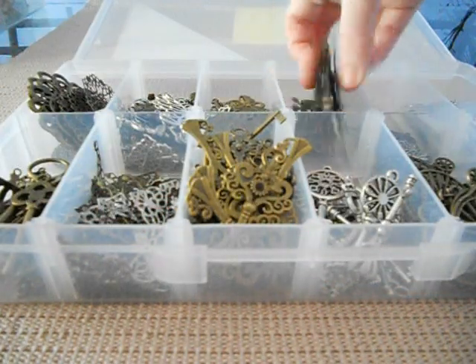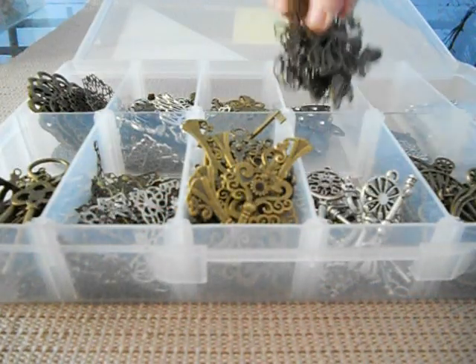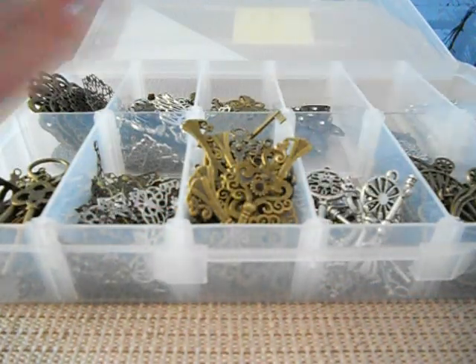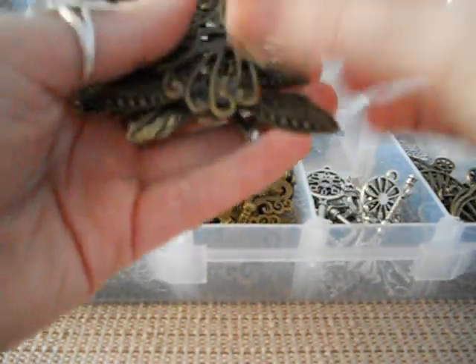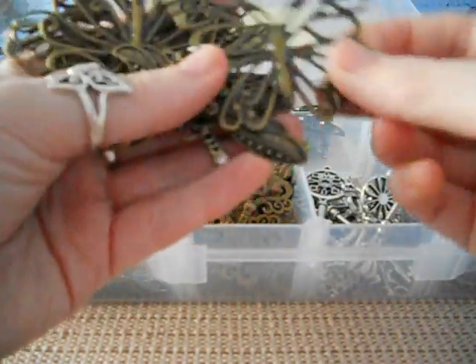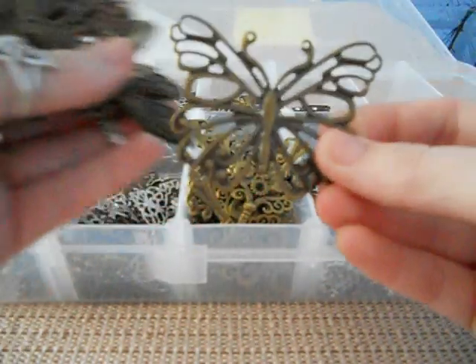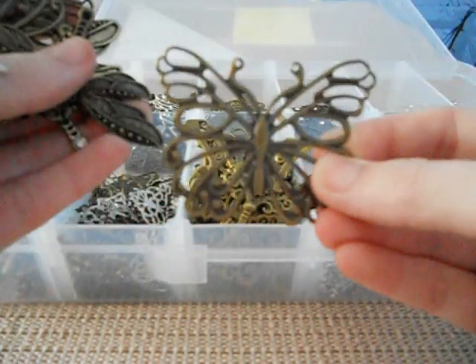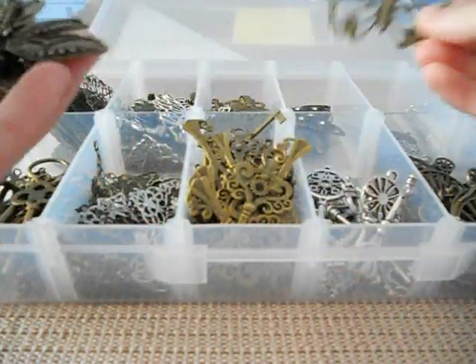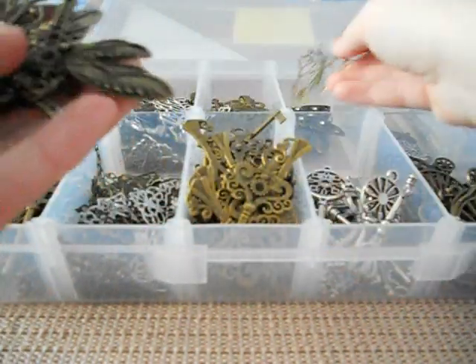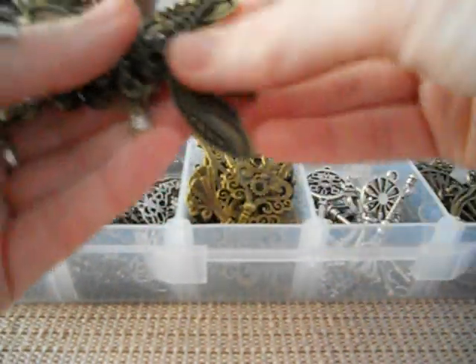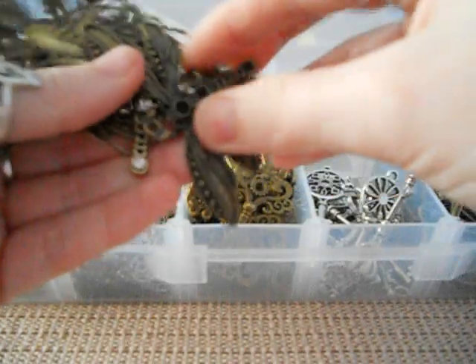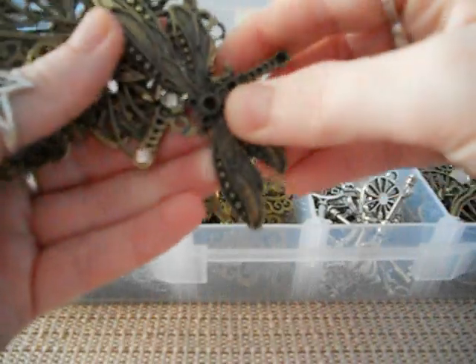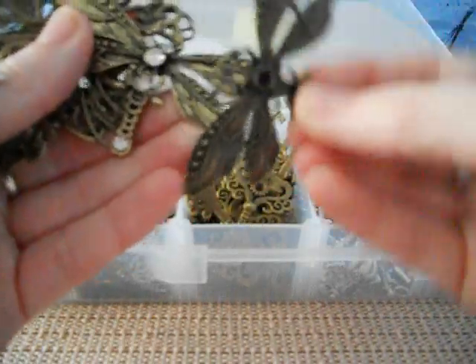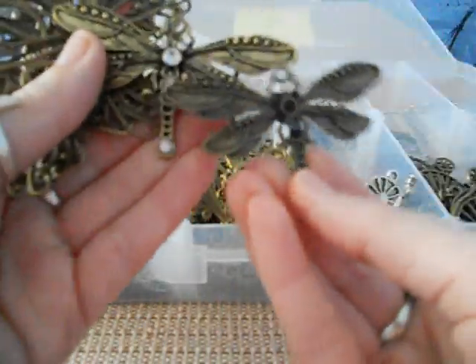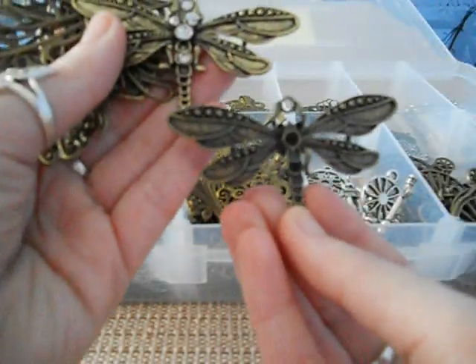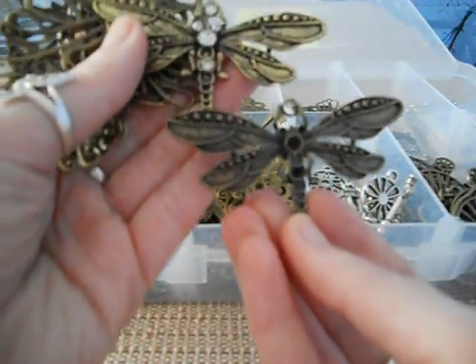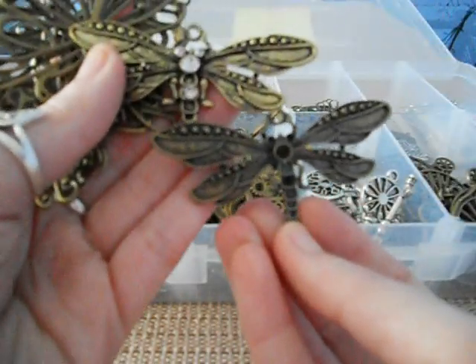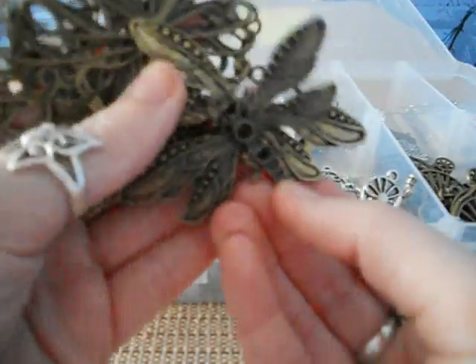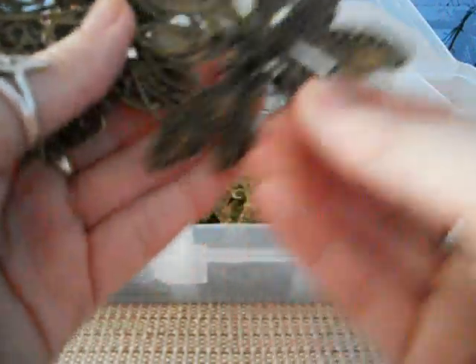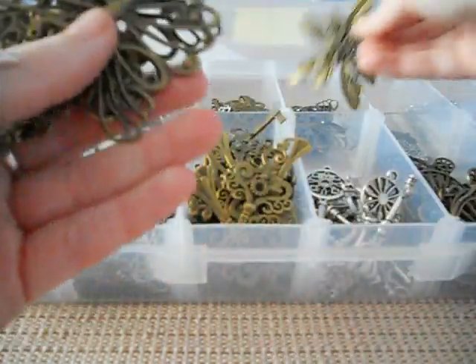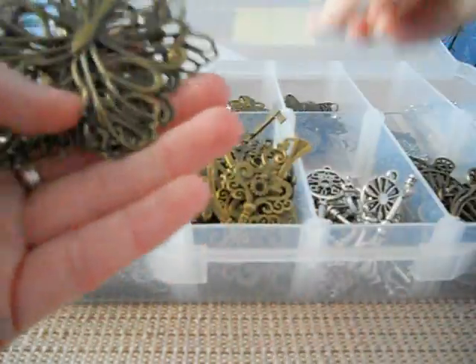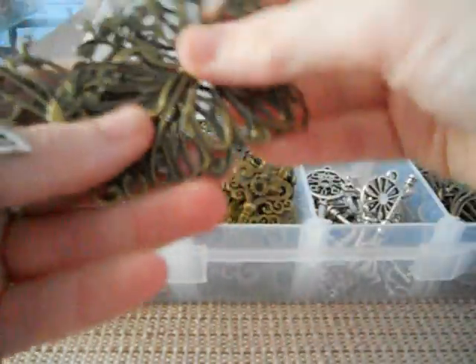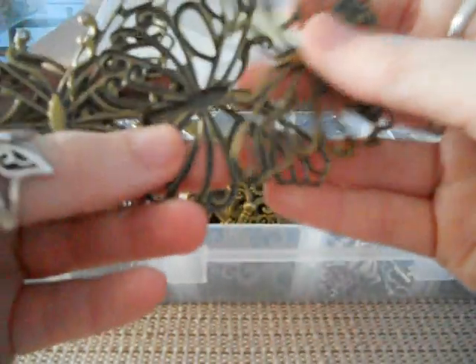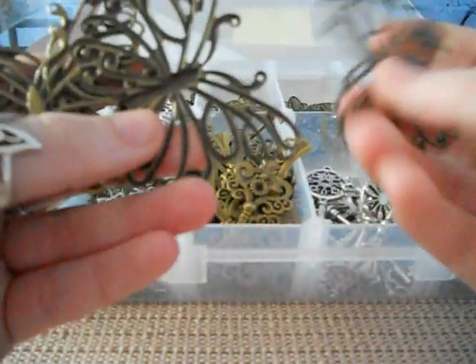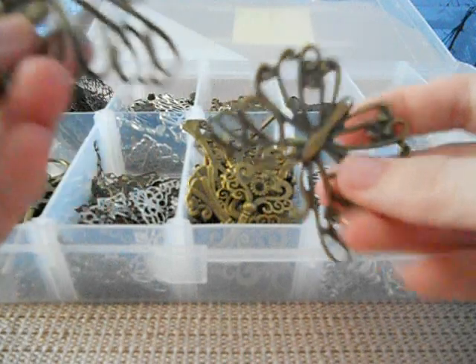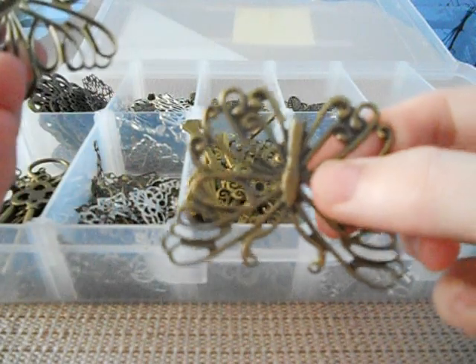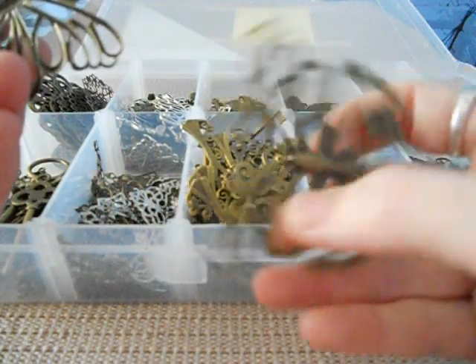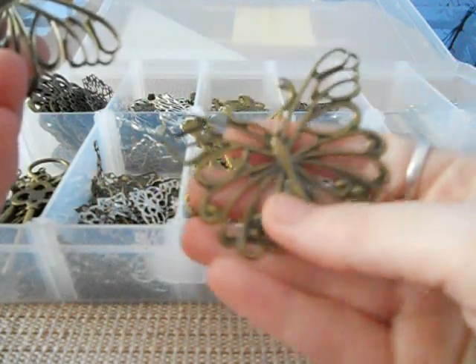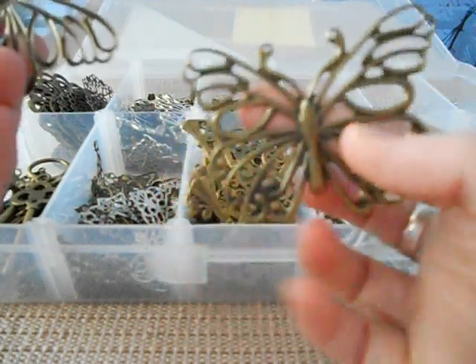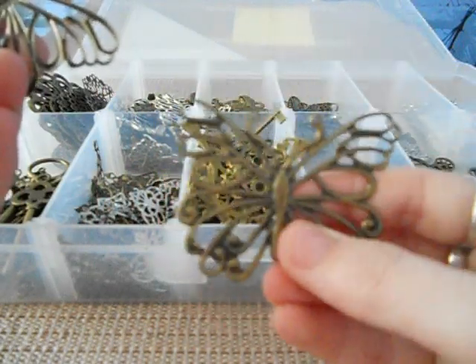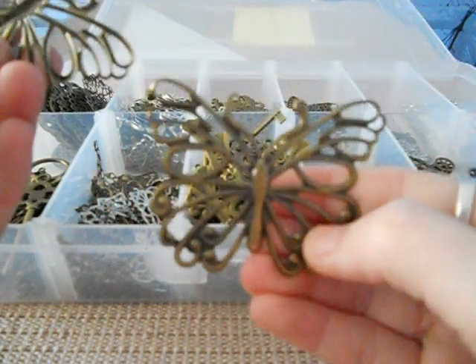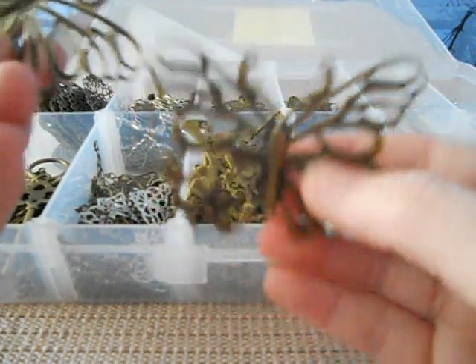We've got a number of butterflies for the butterfly lovers out there, and dragonflies — look at the detail in them. And you've got the option of putting a diamante in it if you want to. The gorgeous butterfly.